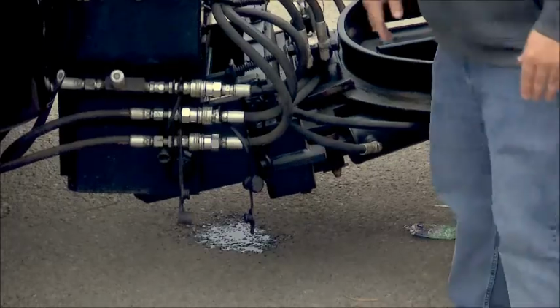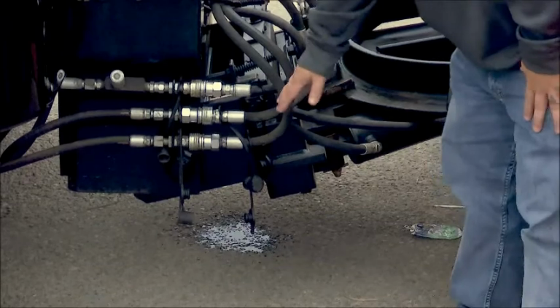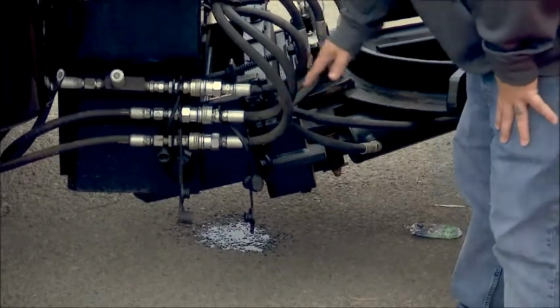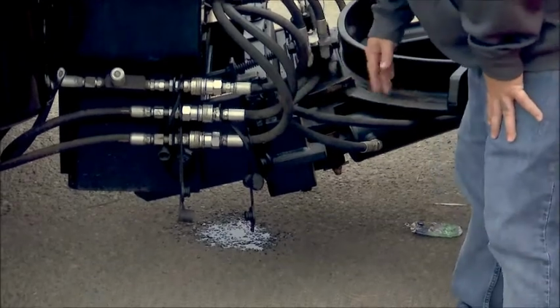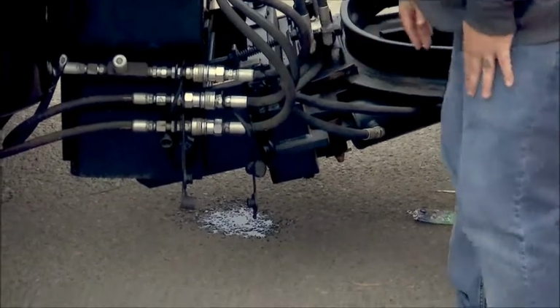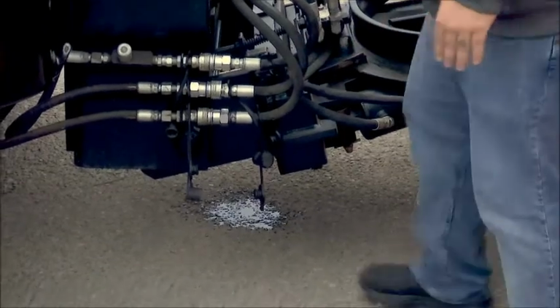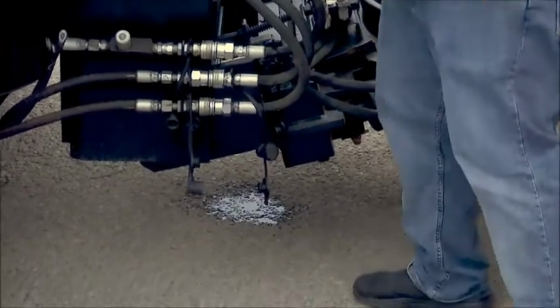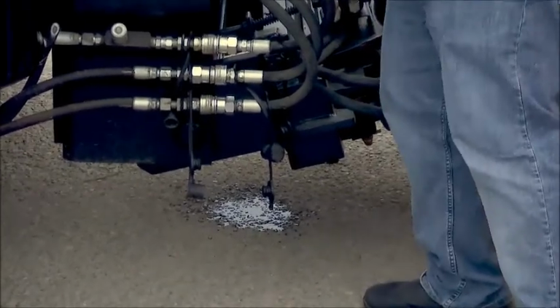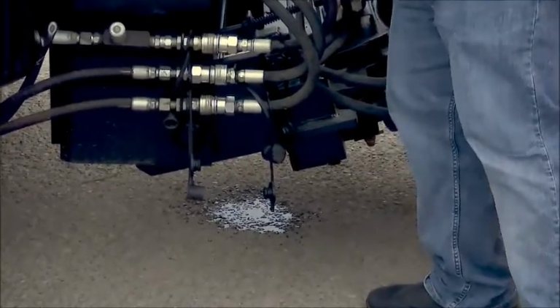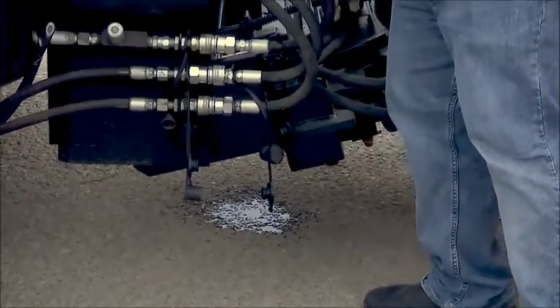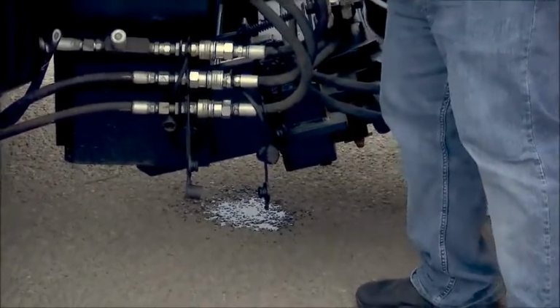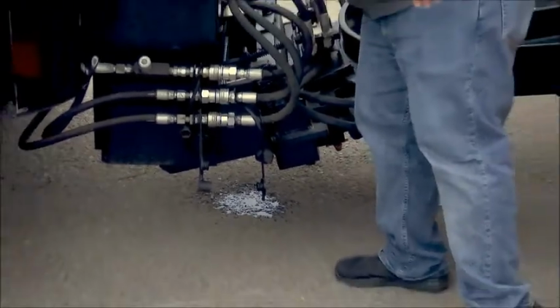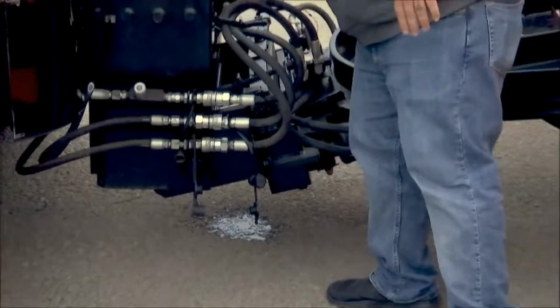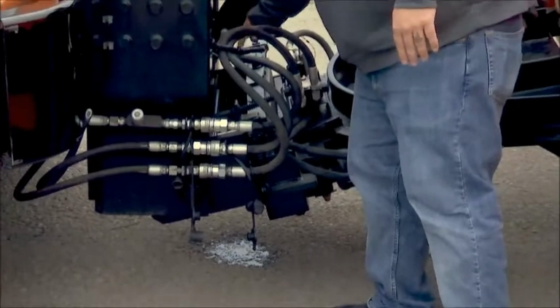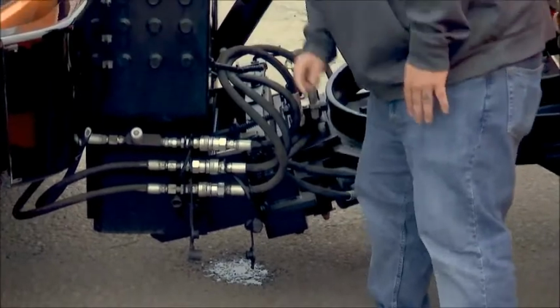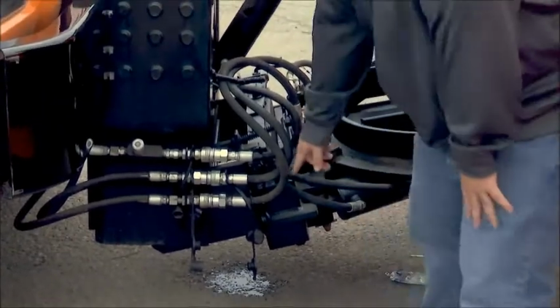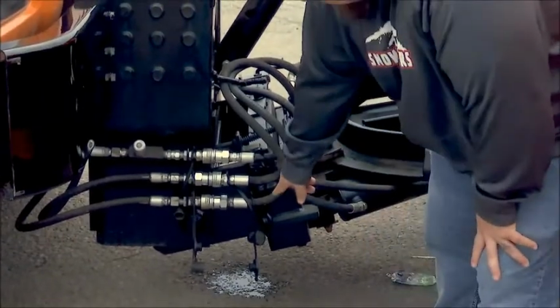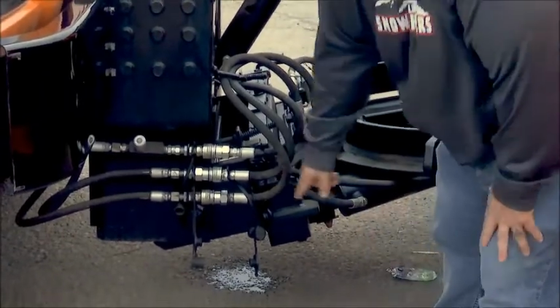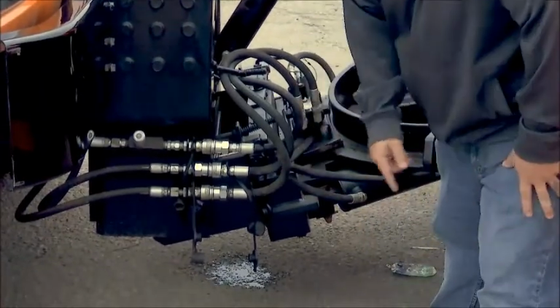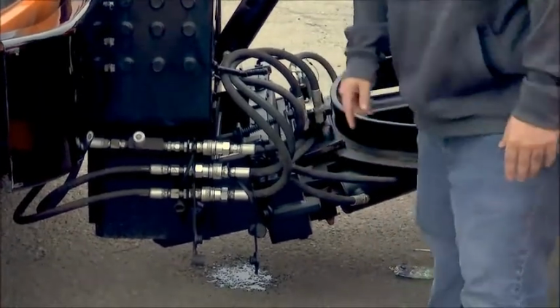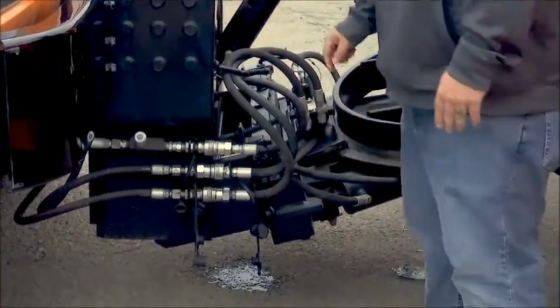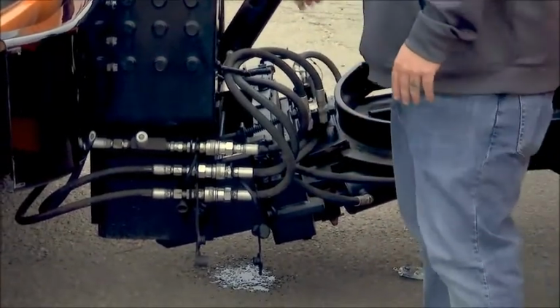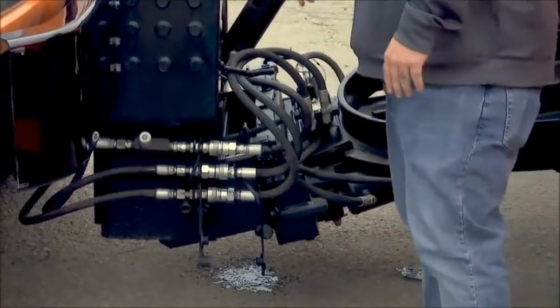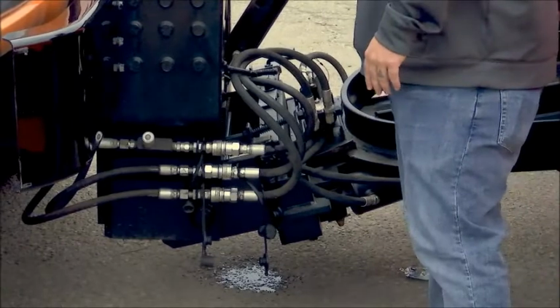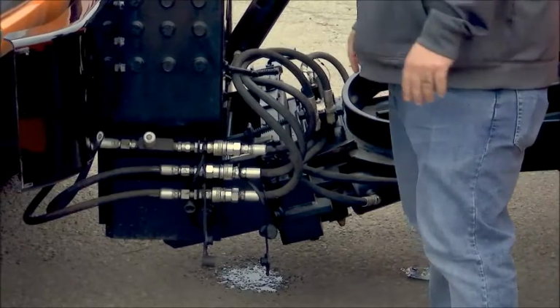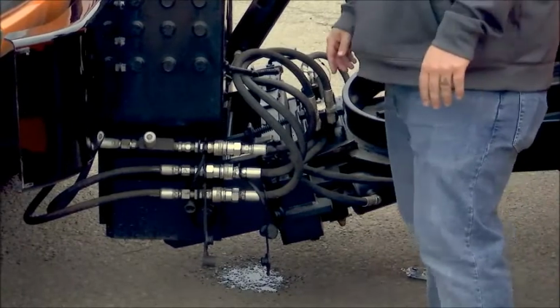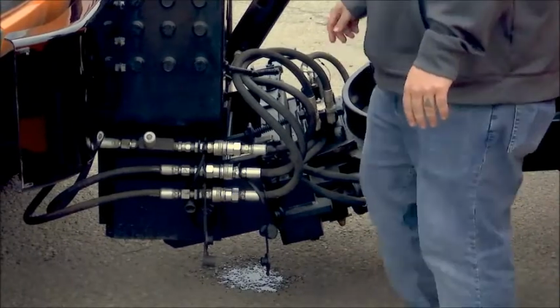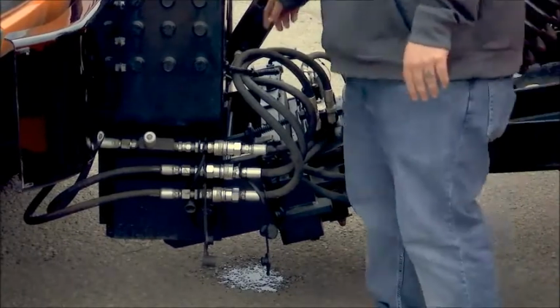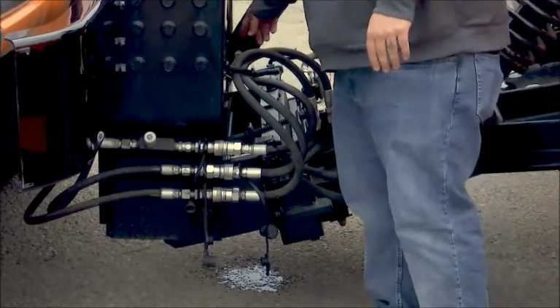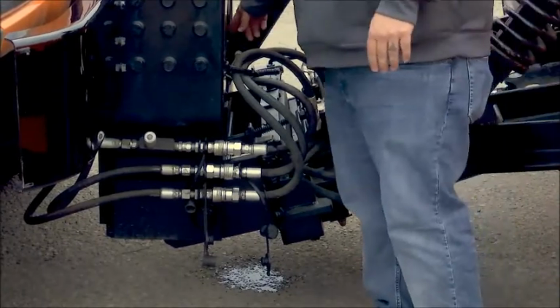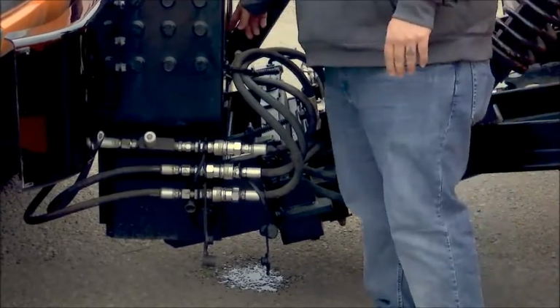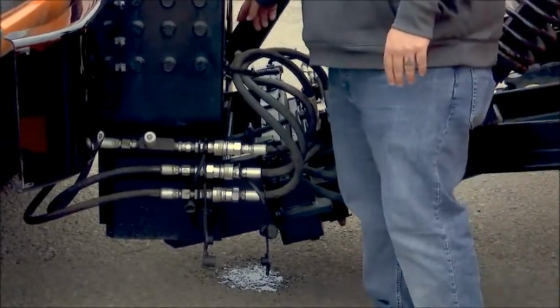When we were checking this plow, this hydraulic line right here is actually leaking. You'll notice by the puddle underneath — that's a good indicator that you've got something wrong with your plow. This line or fitting might need to be changed.